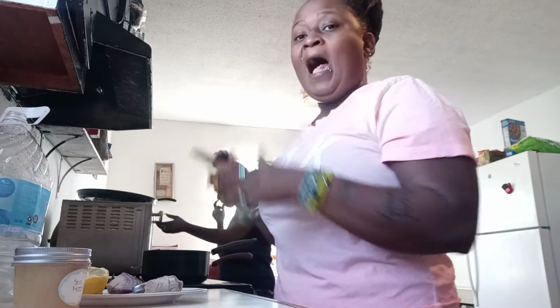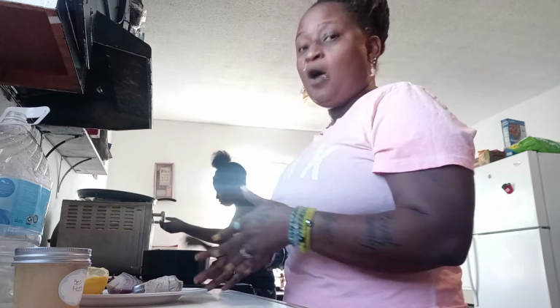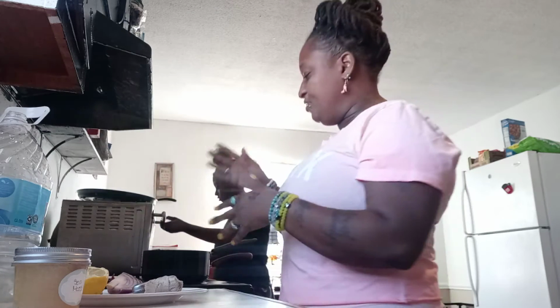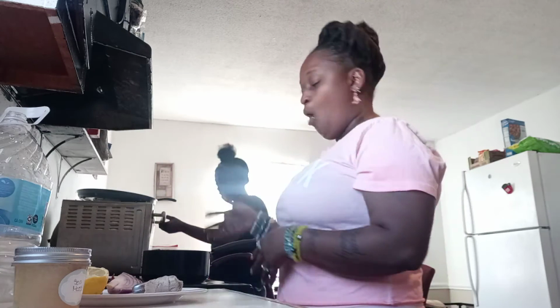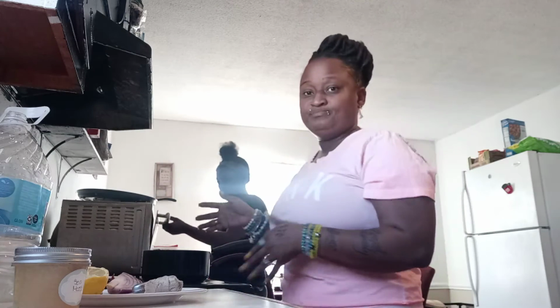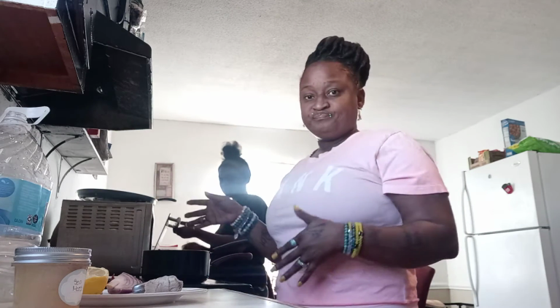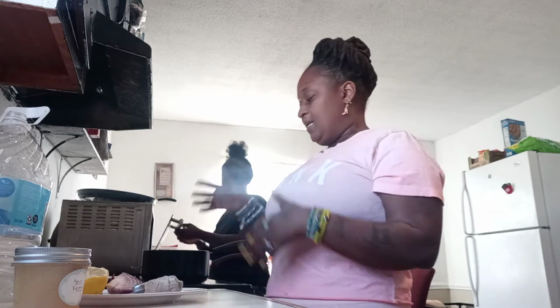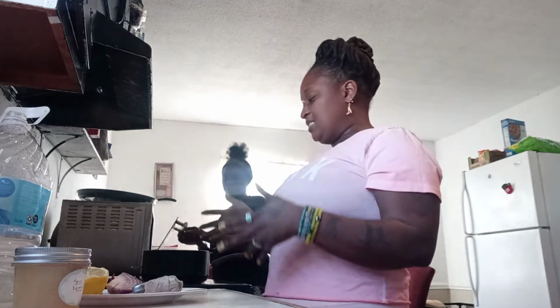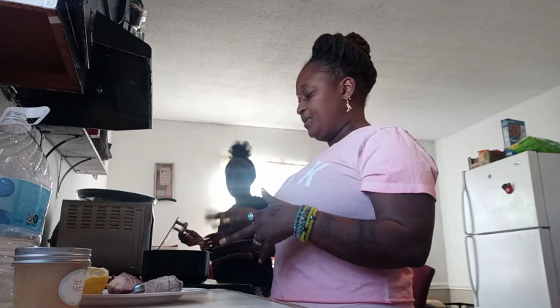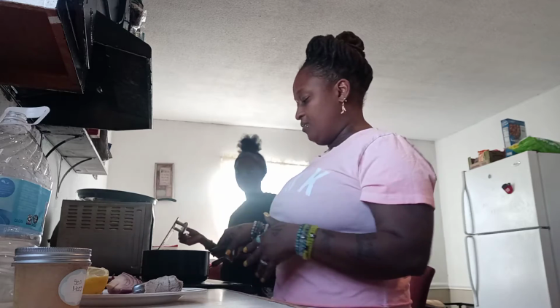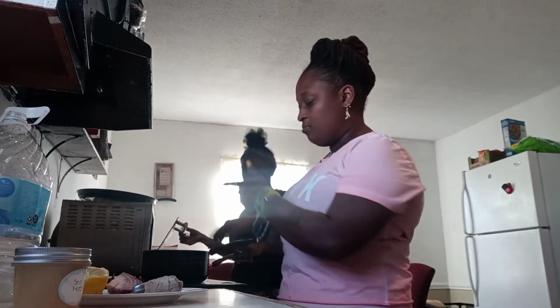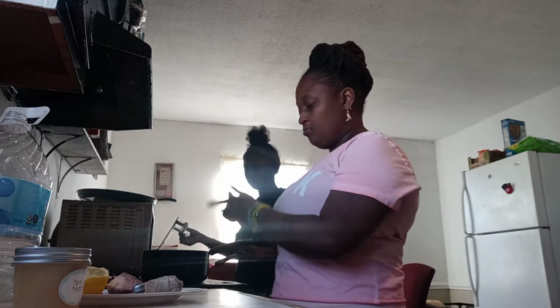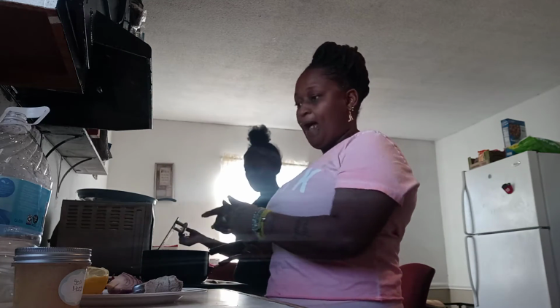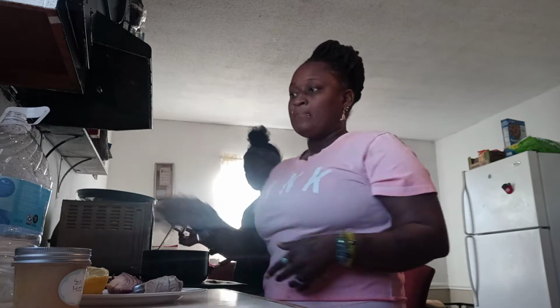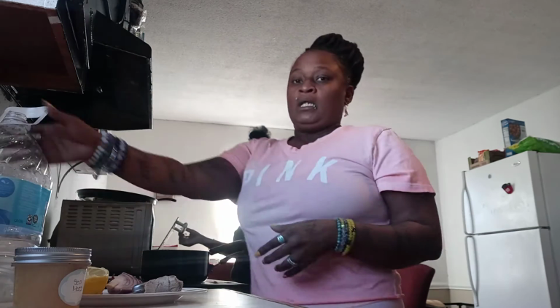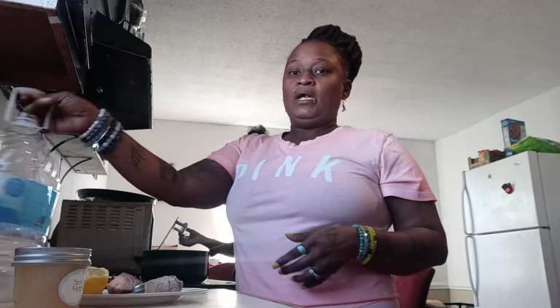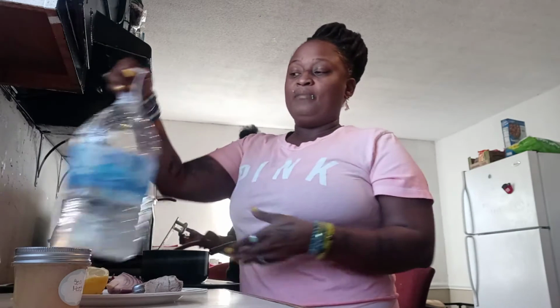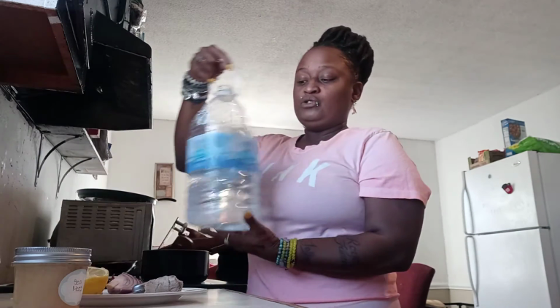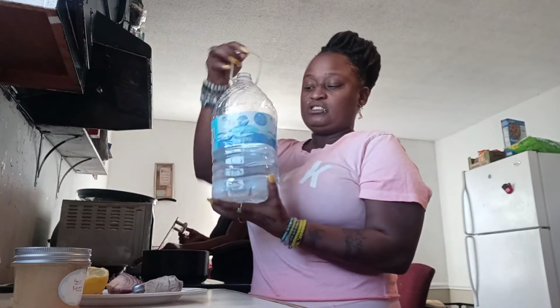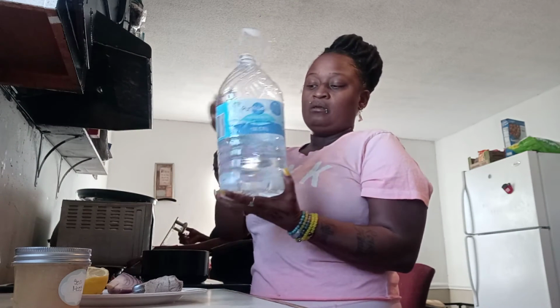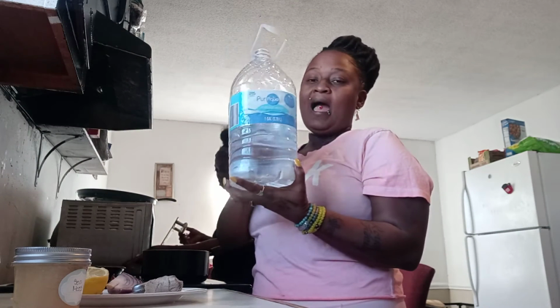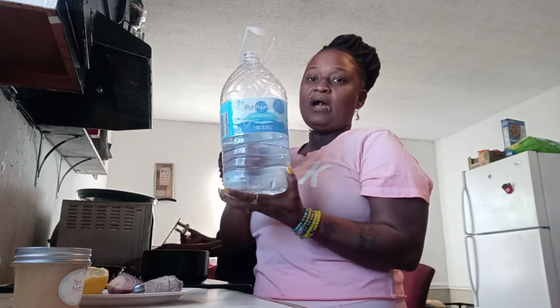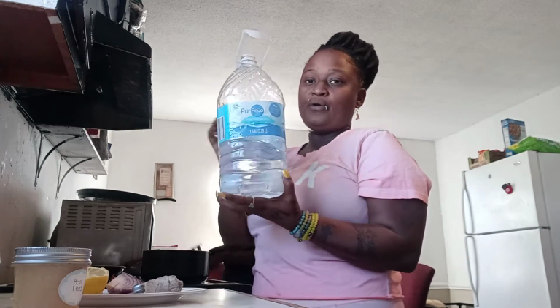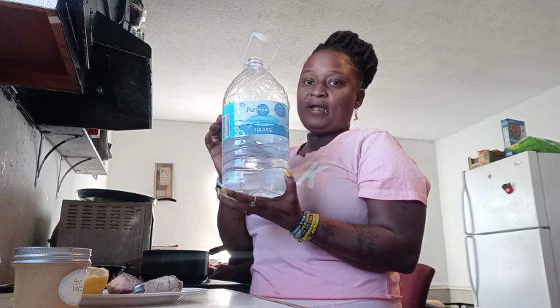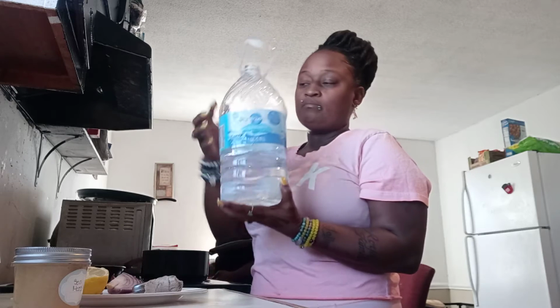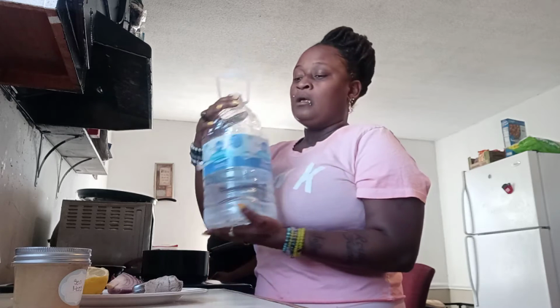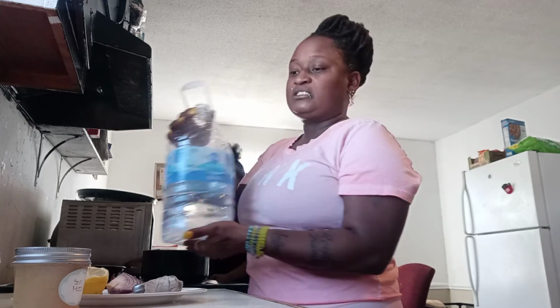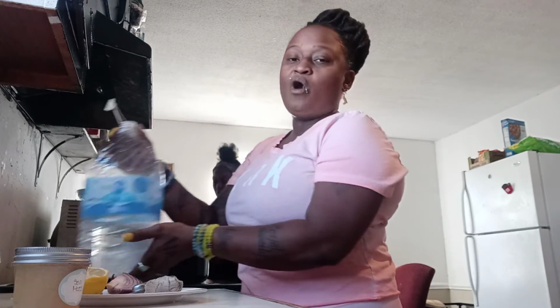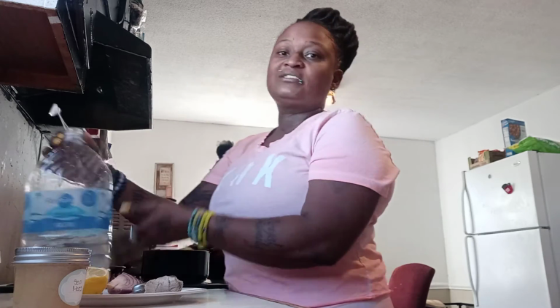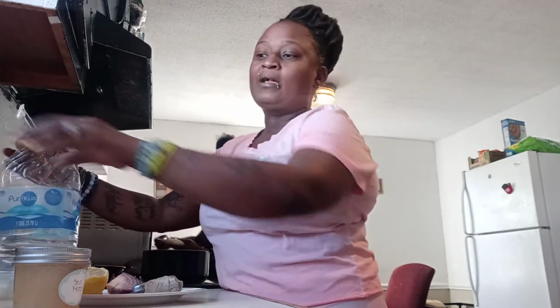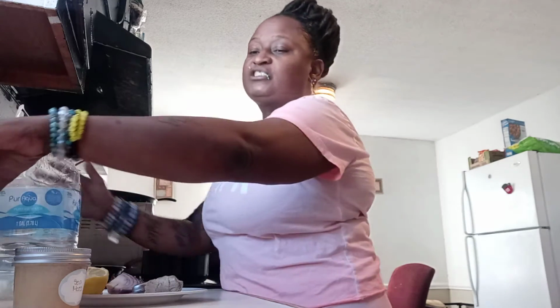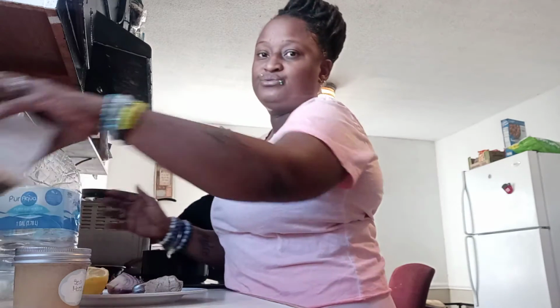I've already put the water inside of the pot and I'm going to use alkaline water. The sink water is not good to use.